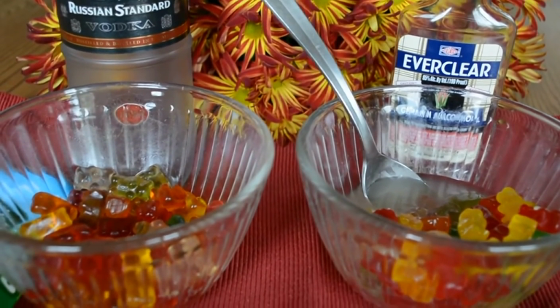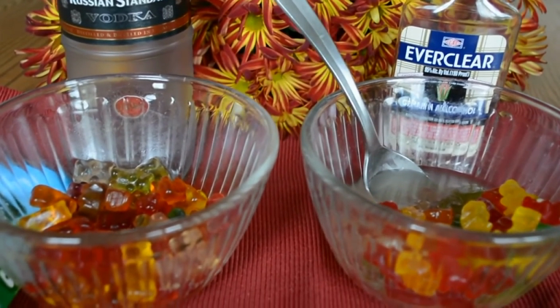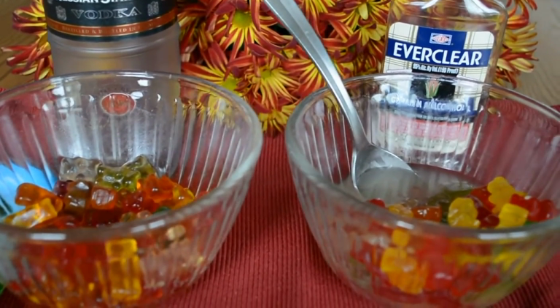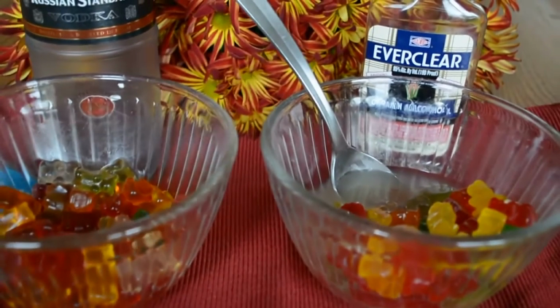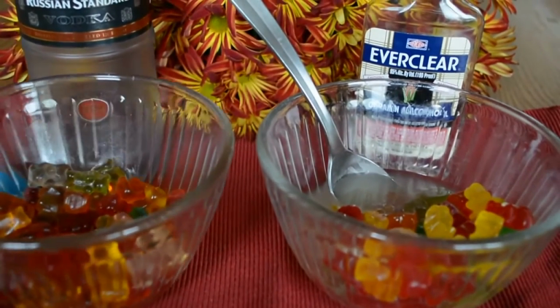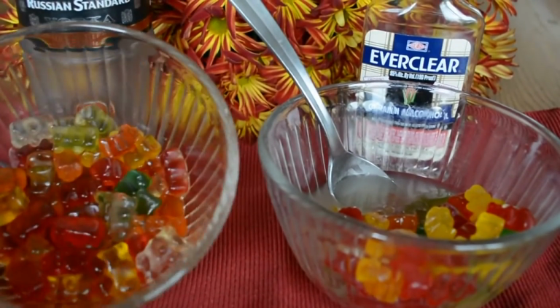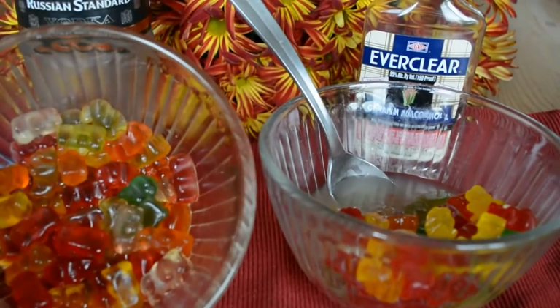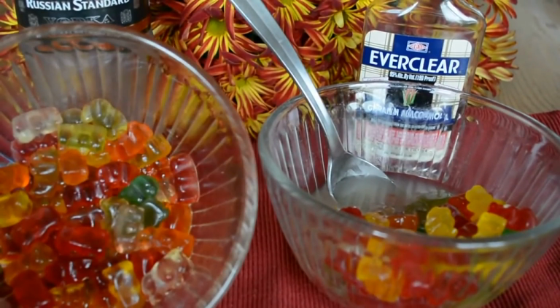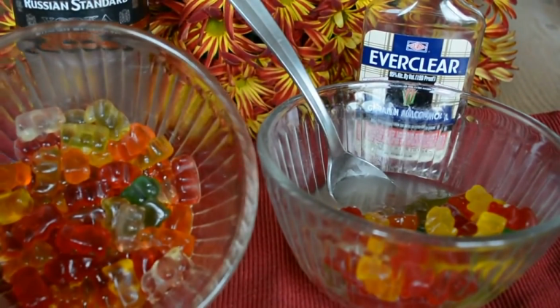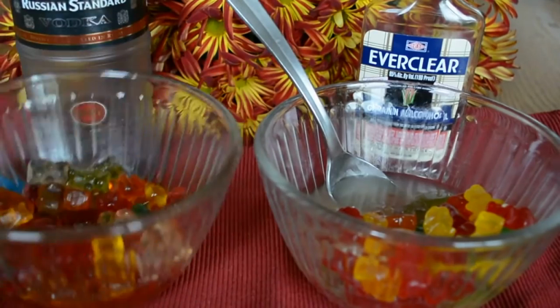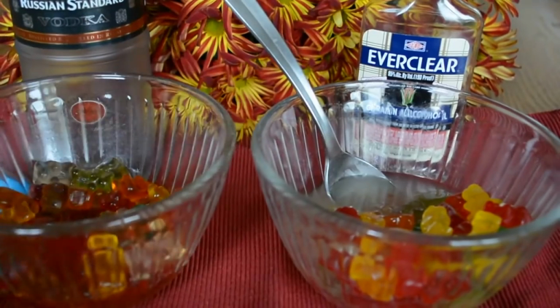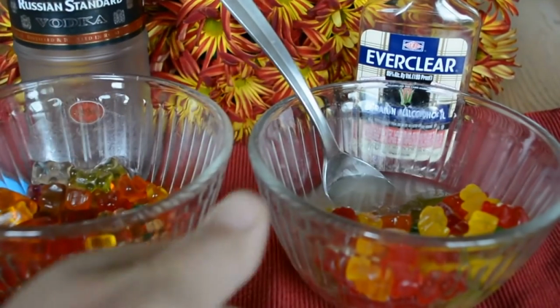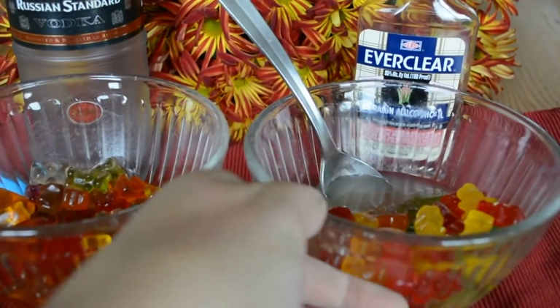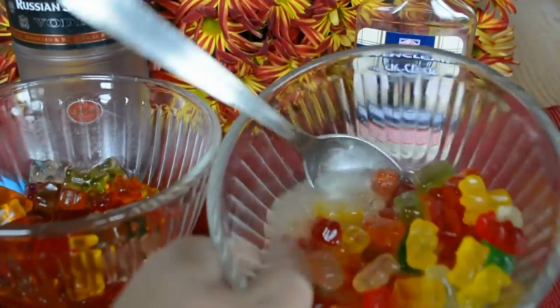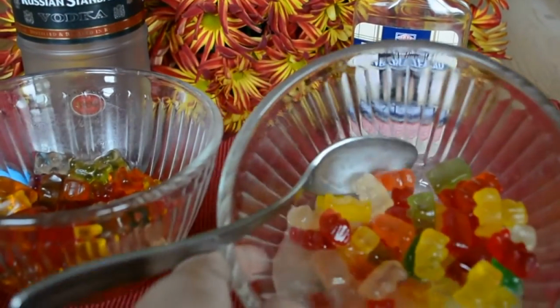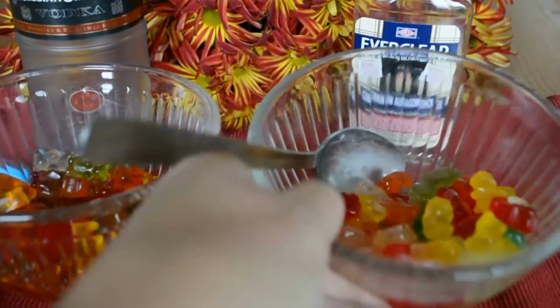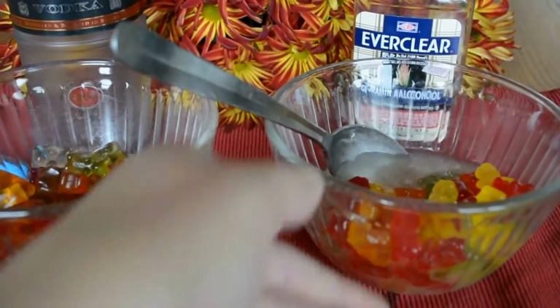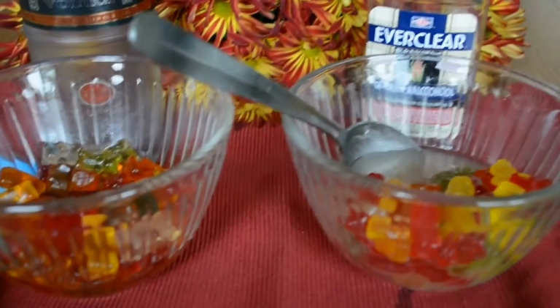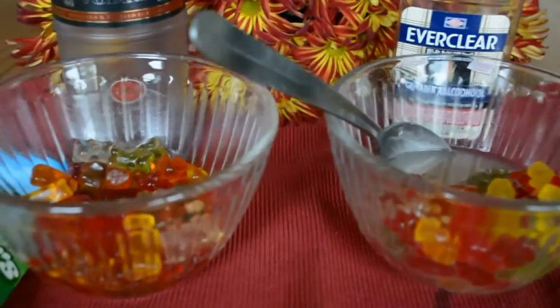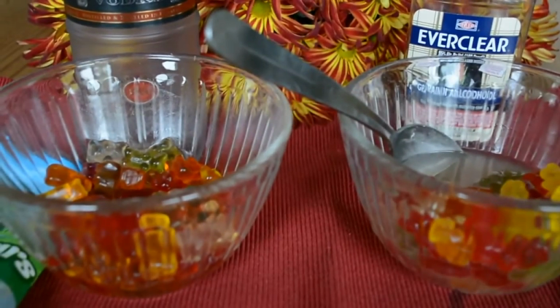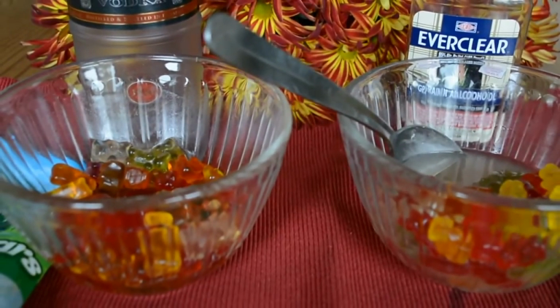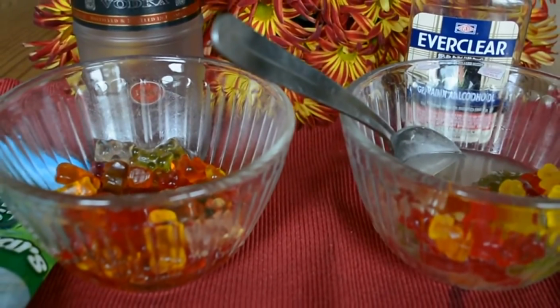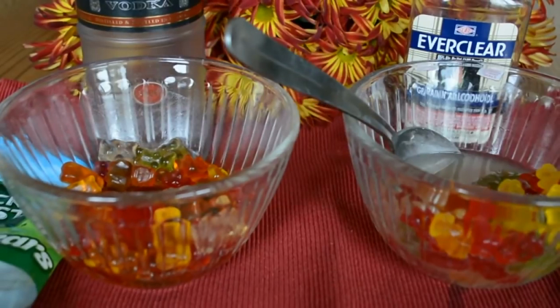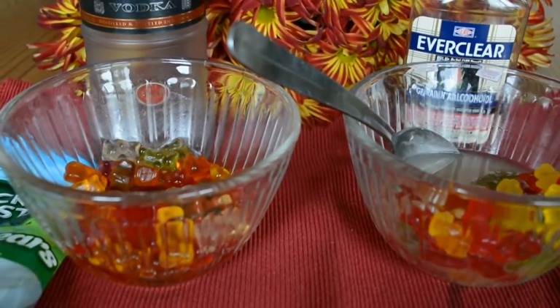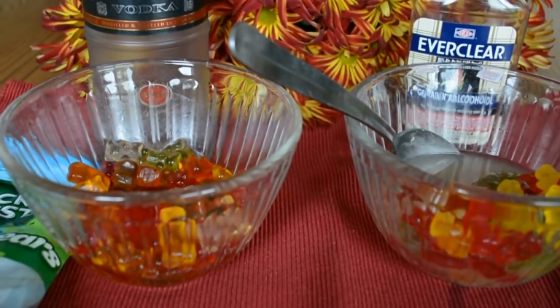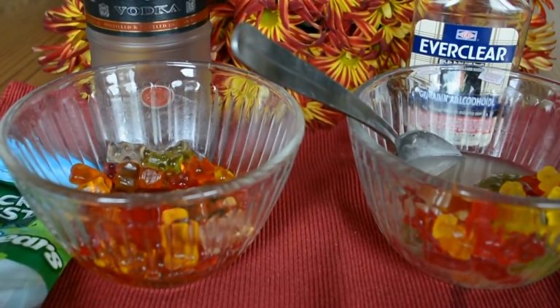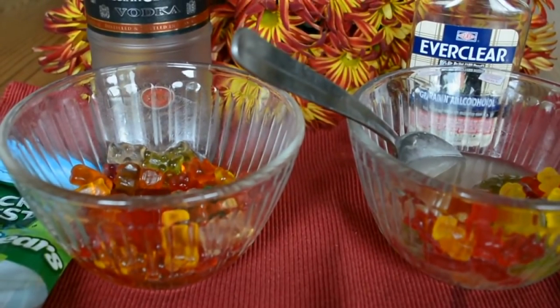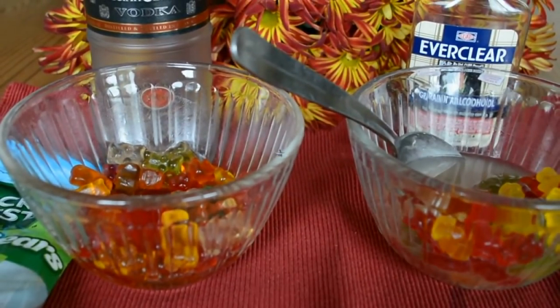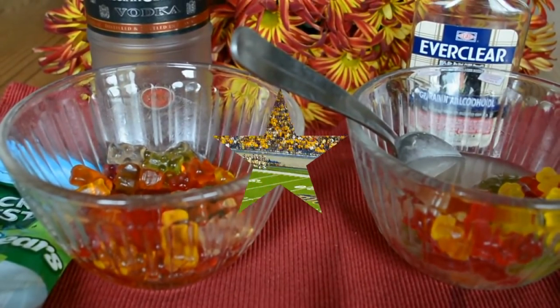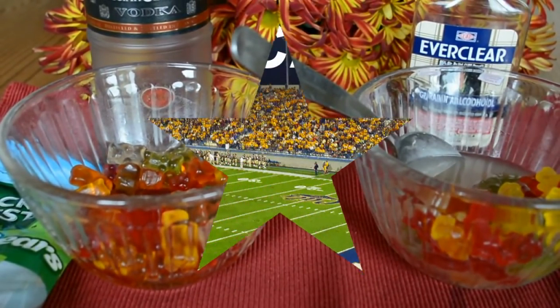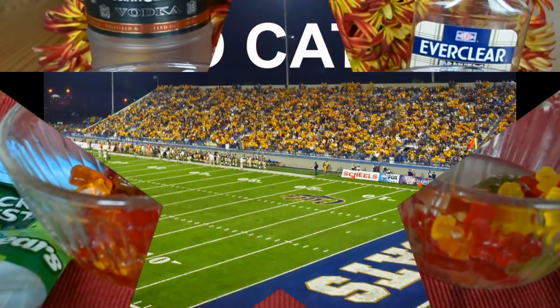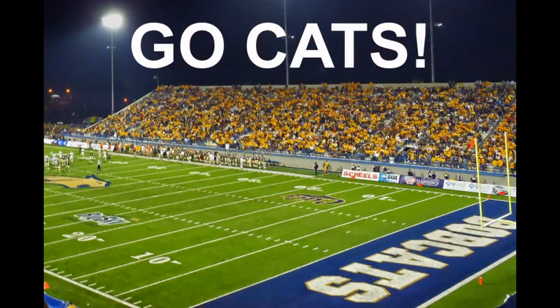Completely different outcome. My recommendation to you is for game day, soak your gummy bears in vodka — it's delicious. Thanks for watching, have a beautiful day. Bye!